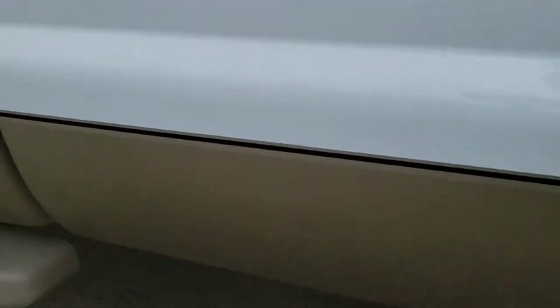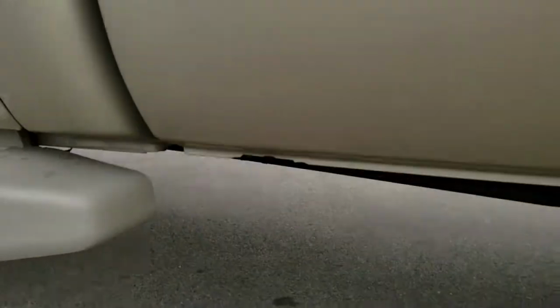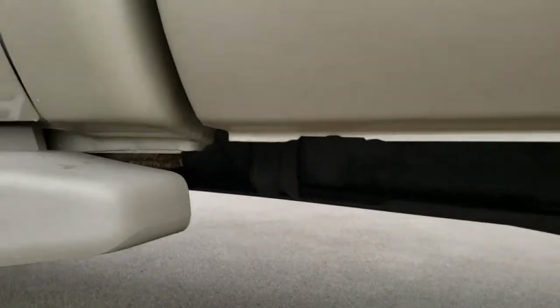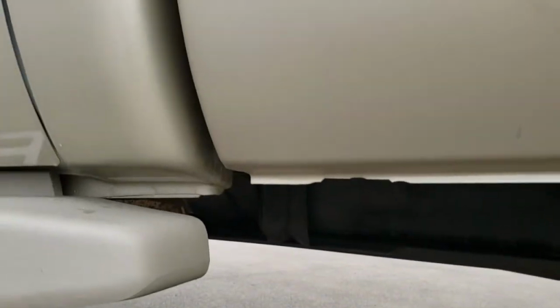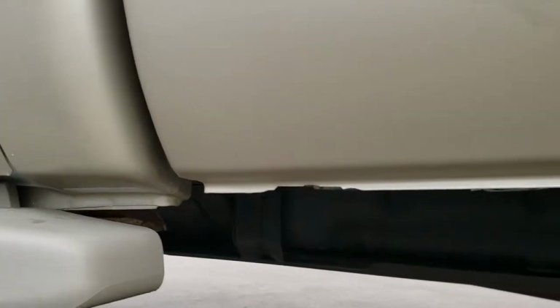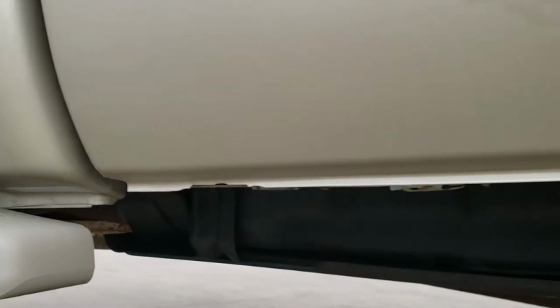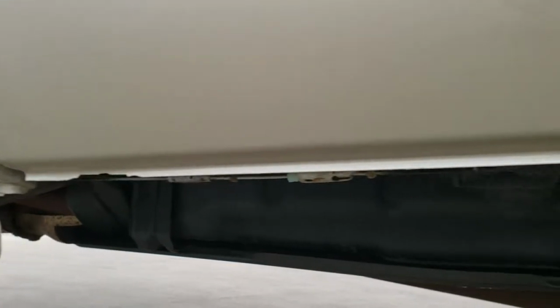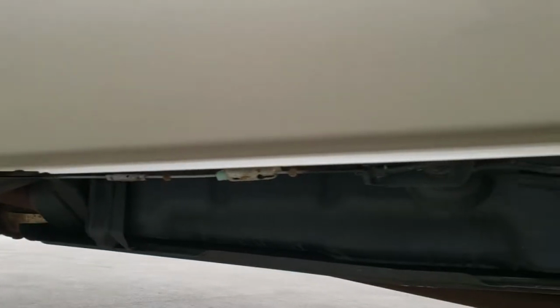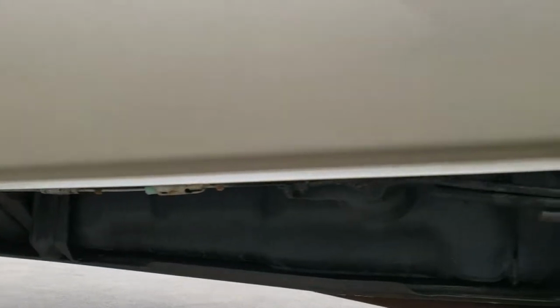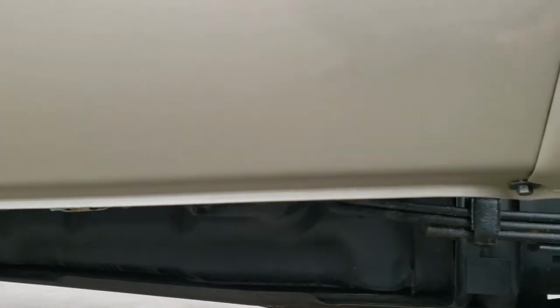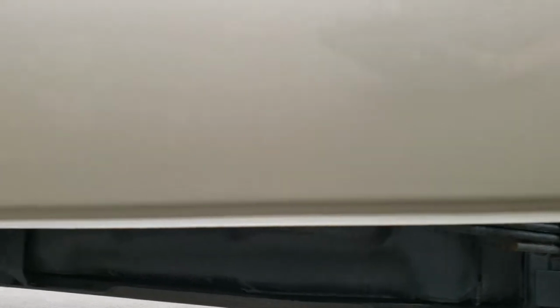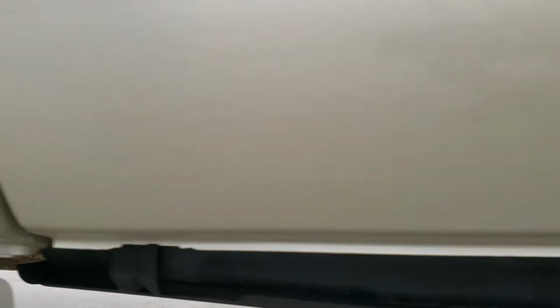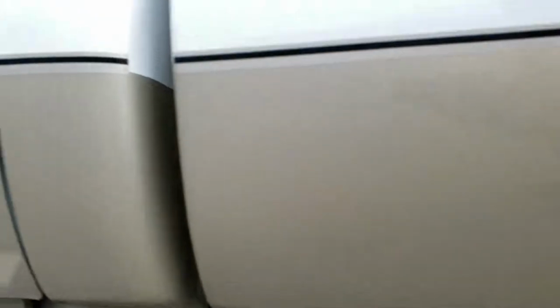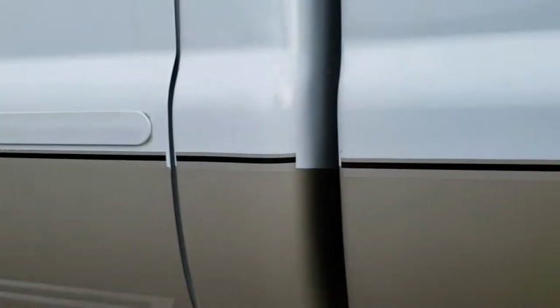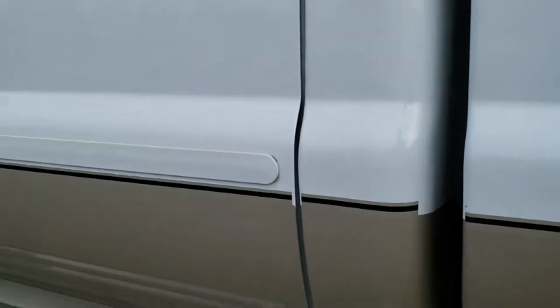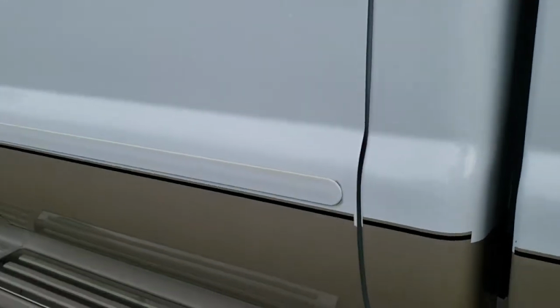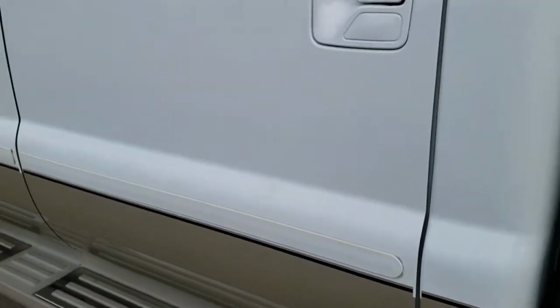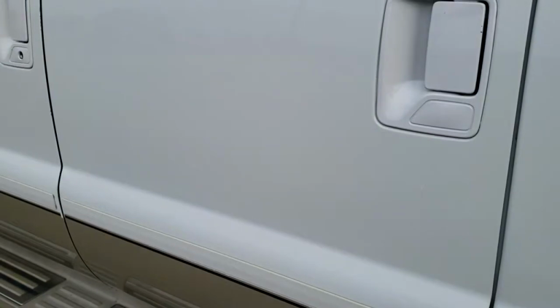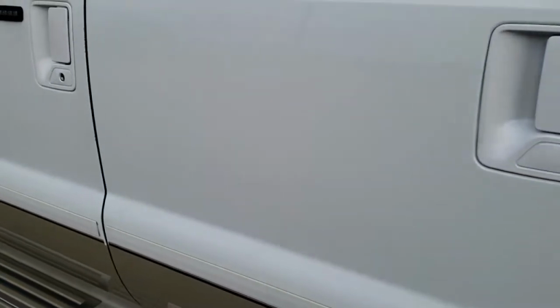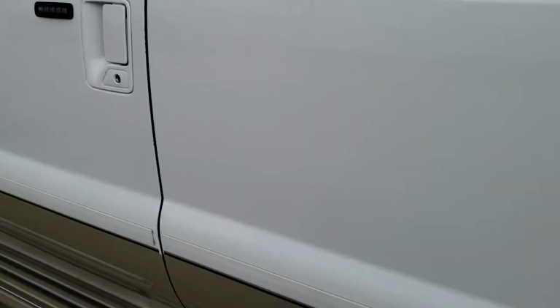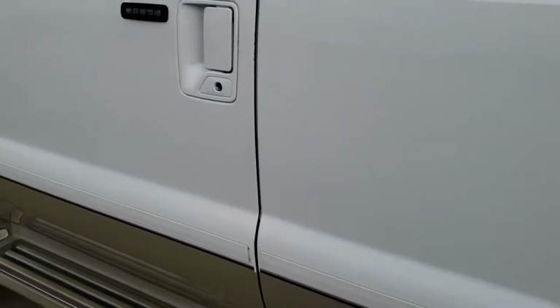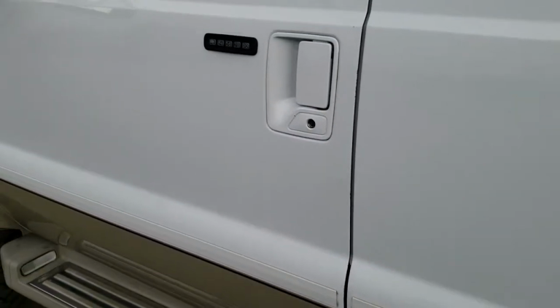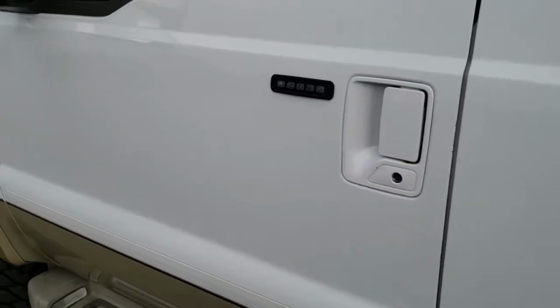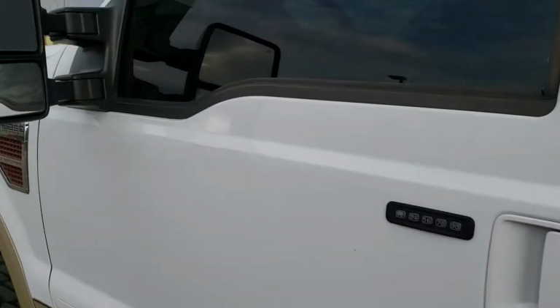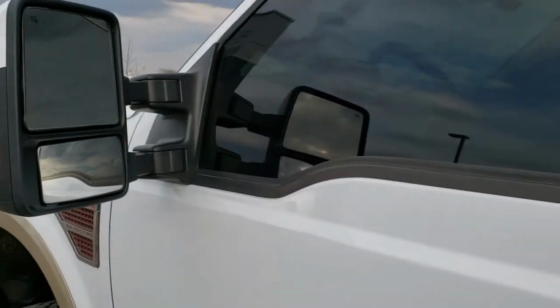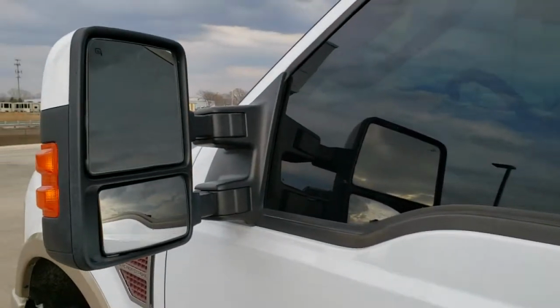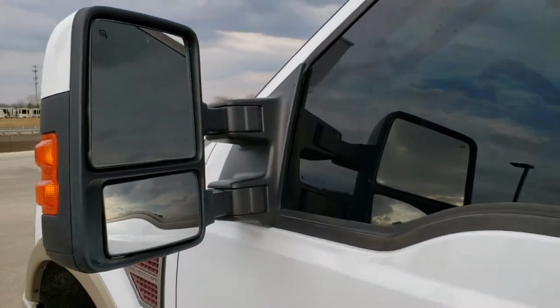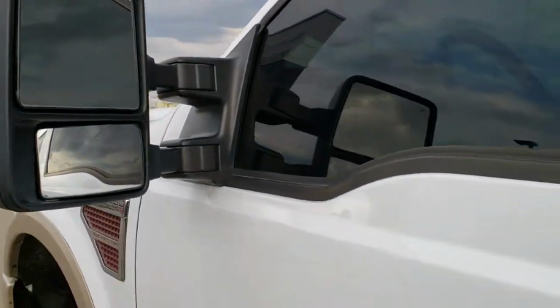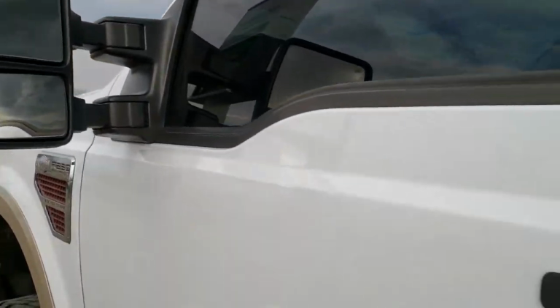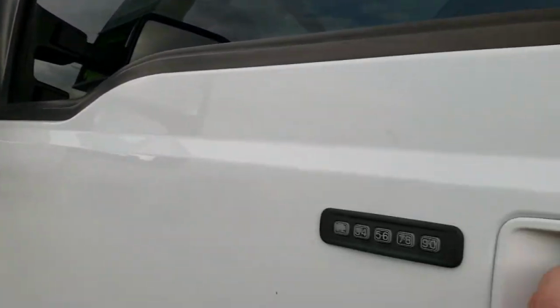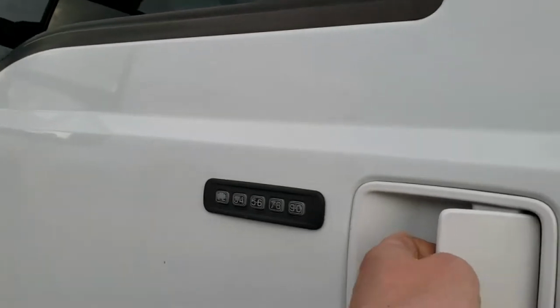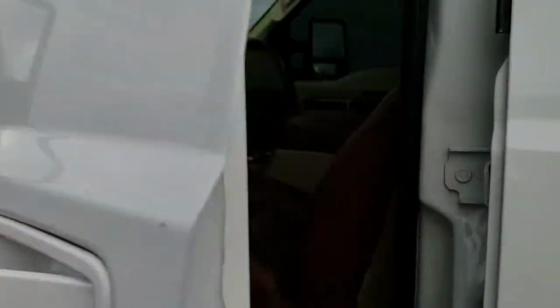The lower rockers all look really good on this truck. It has the lighted running boards — part of that King Ranch package. It also has the tow mirrors and driver side door code entry.